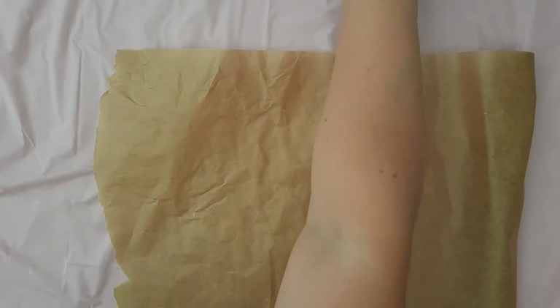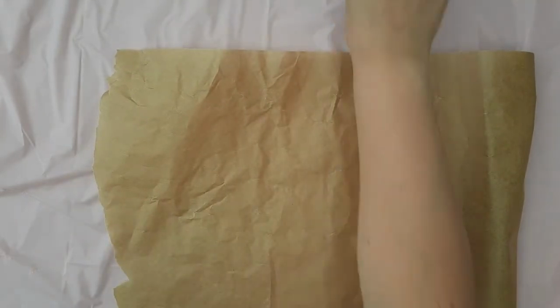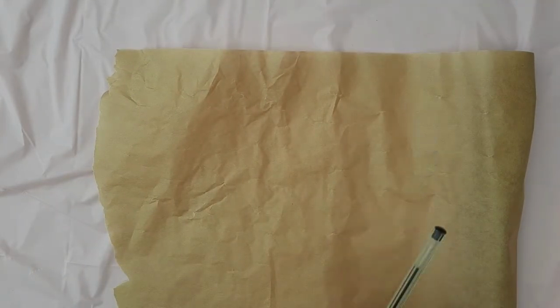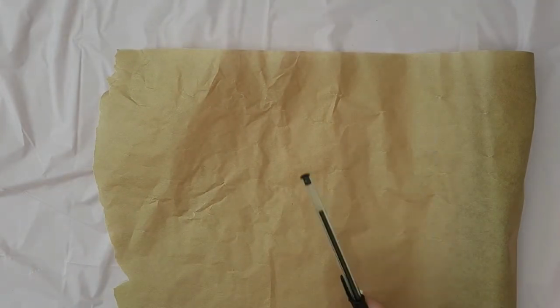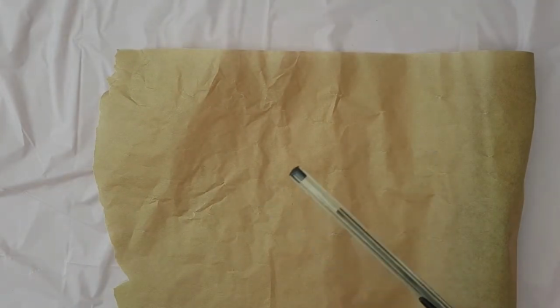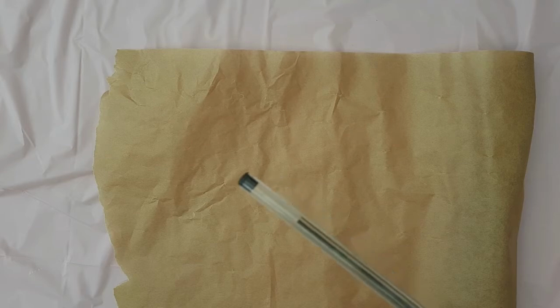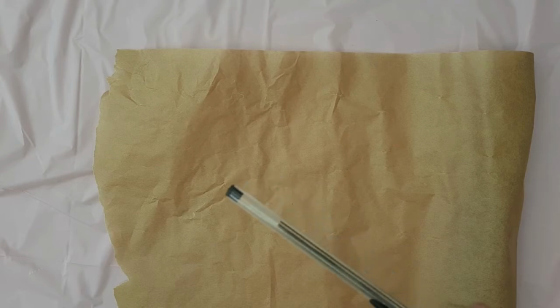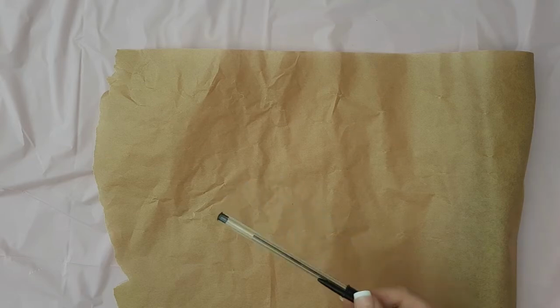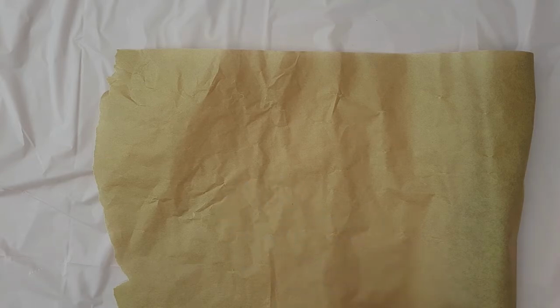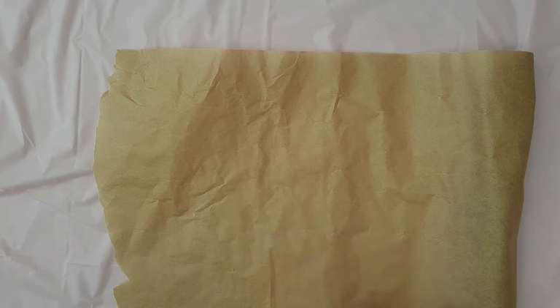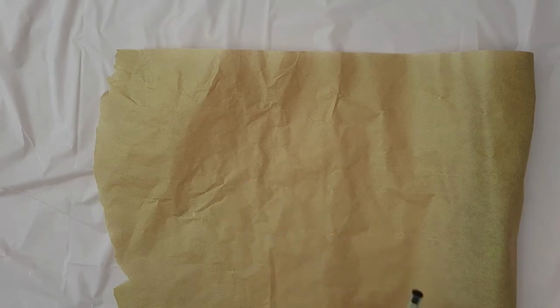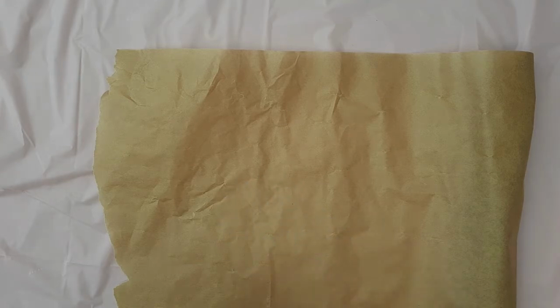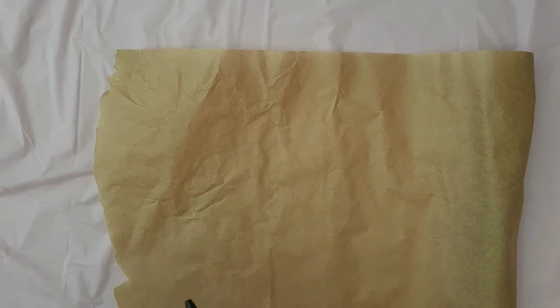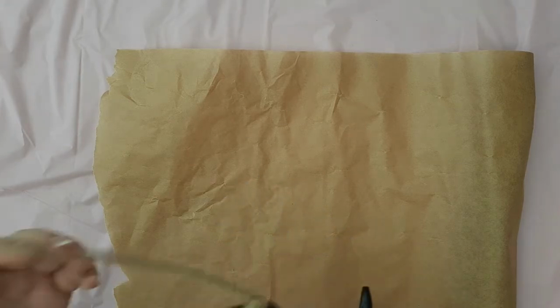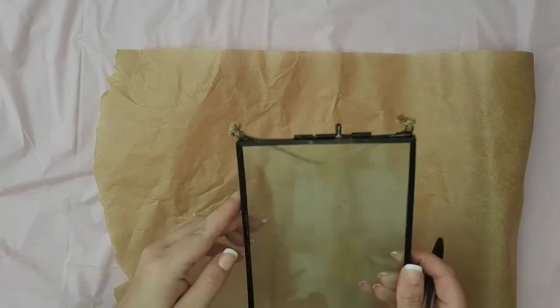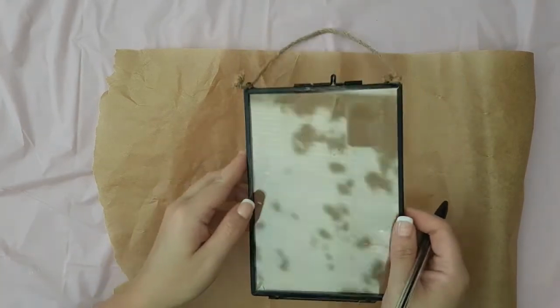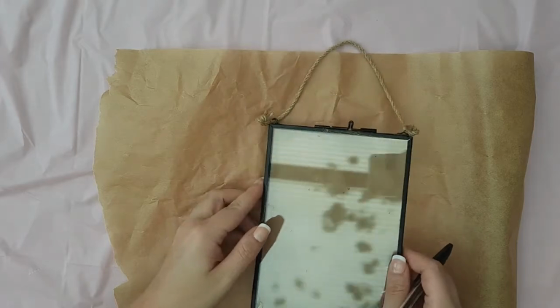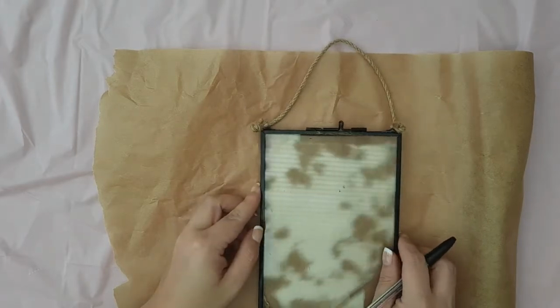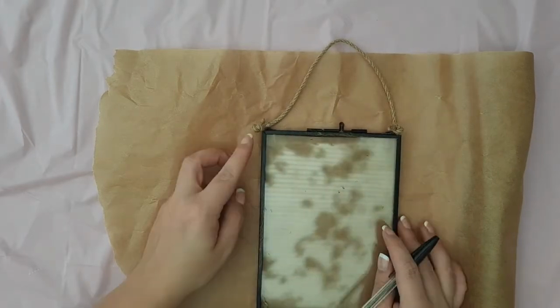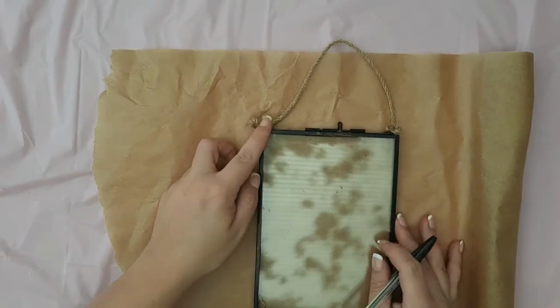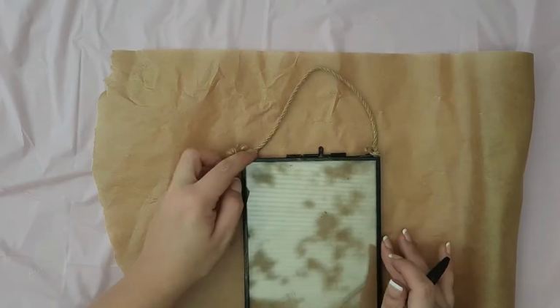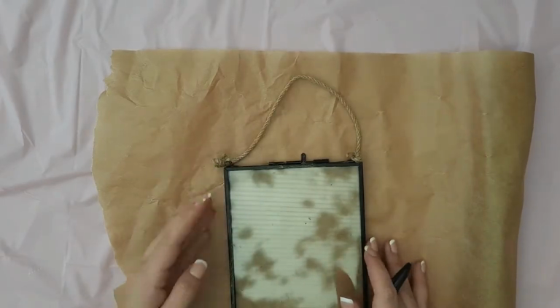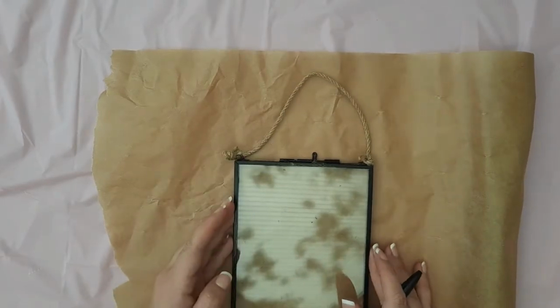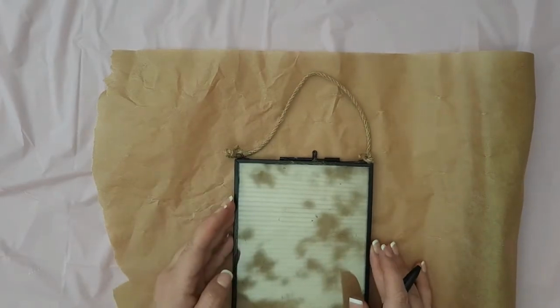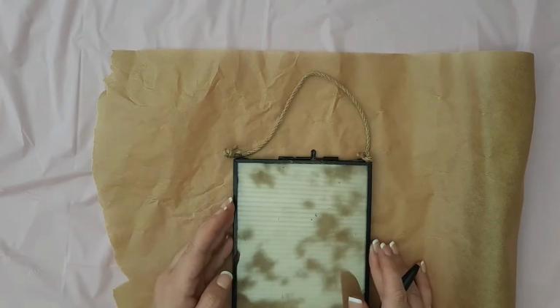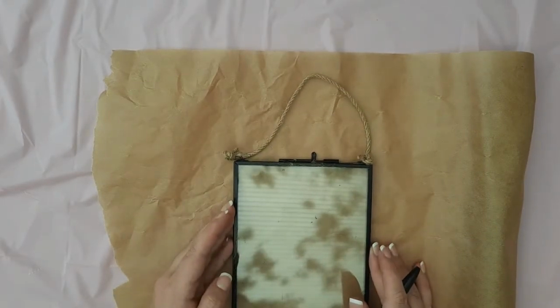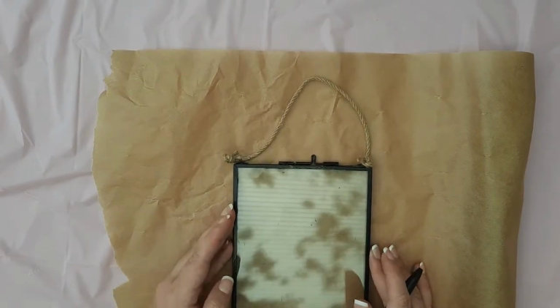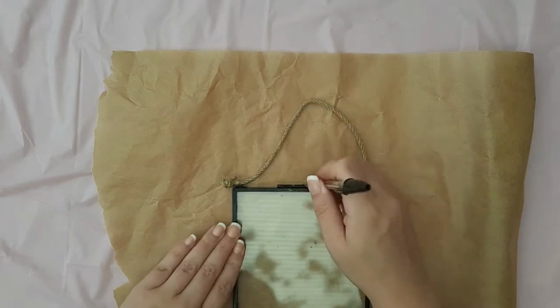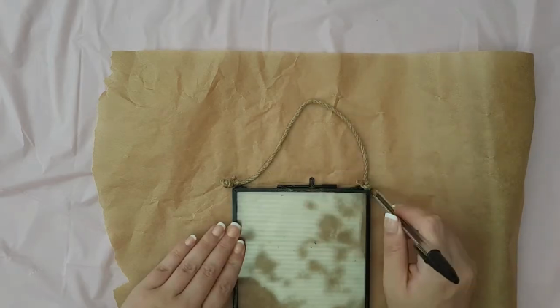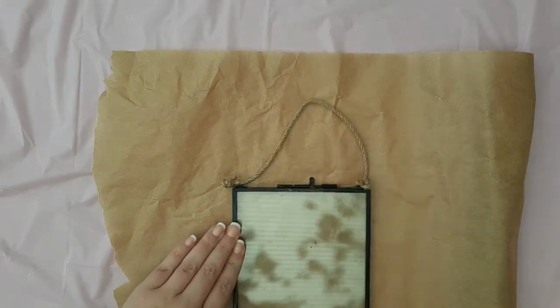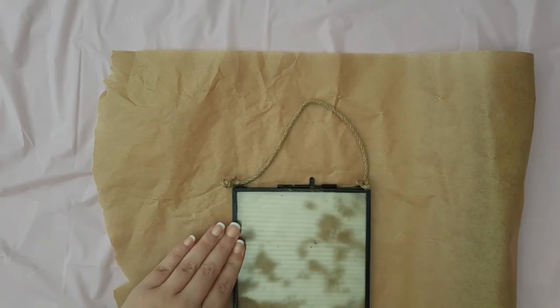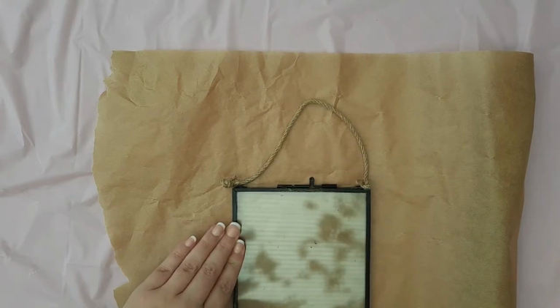To start with, you're going to get a sheet of baking paper and draw around the outline of the photo frame. The pen may just leave an indentation rather than a visible line, but as long as you can see where the outline of the frame is, that's fine — you're going to work within these lines.